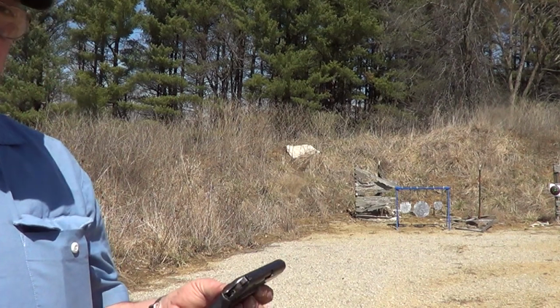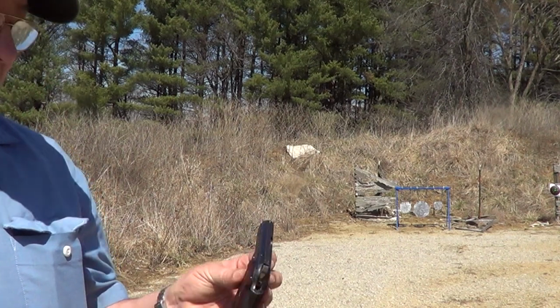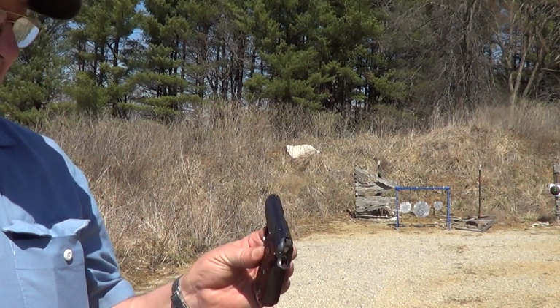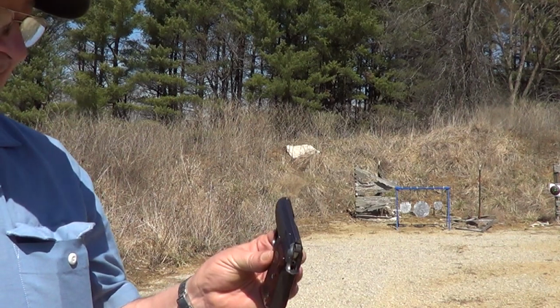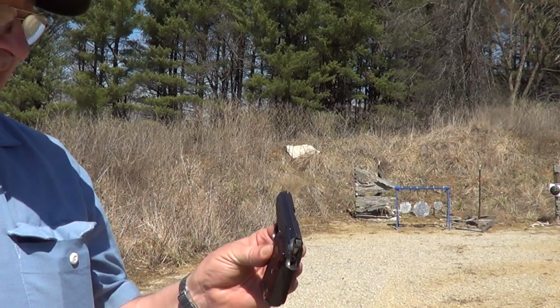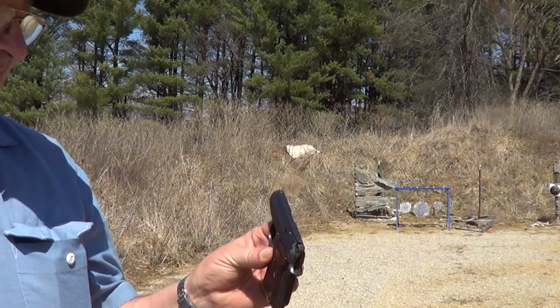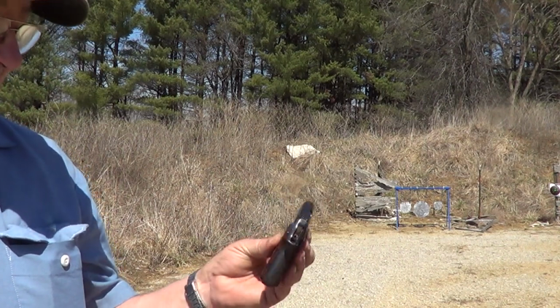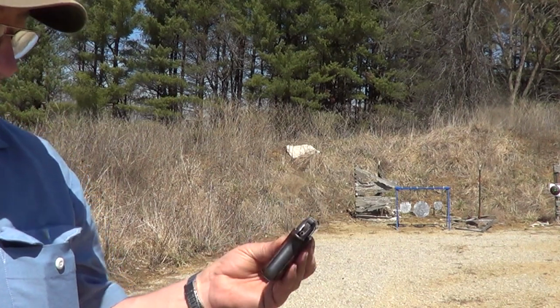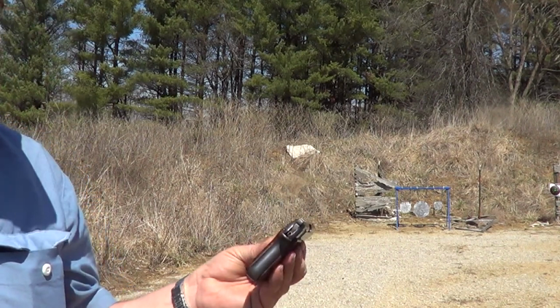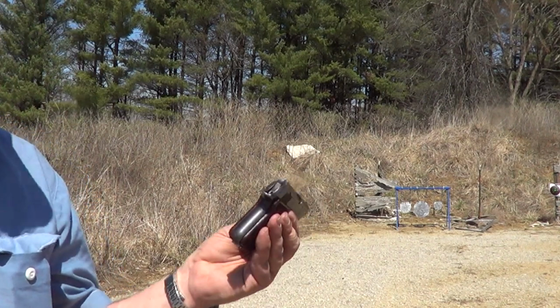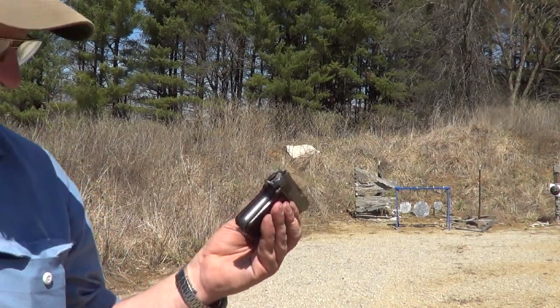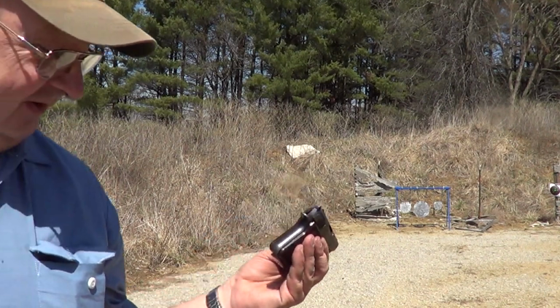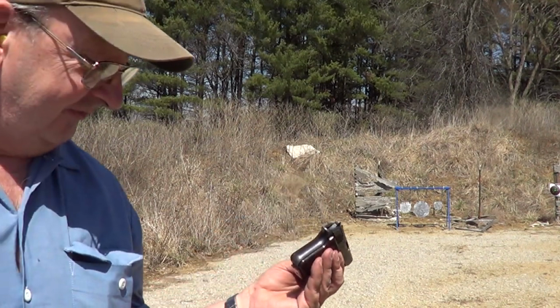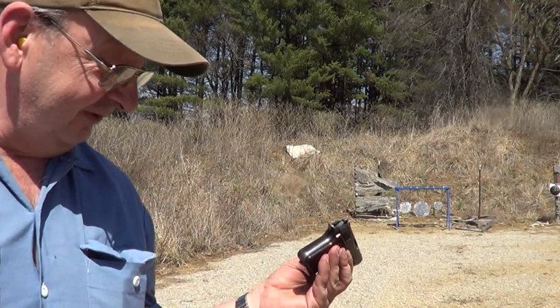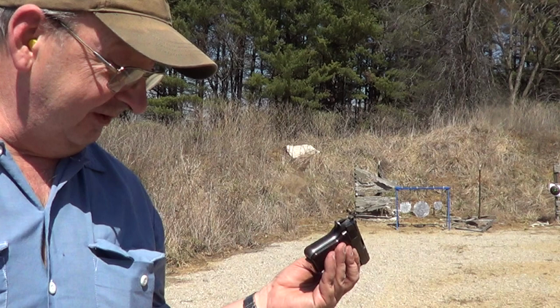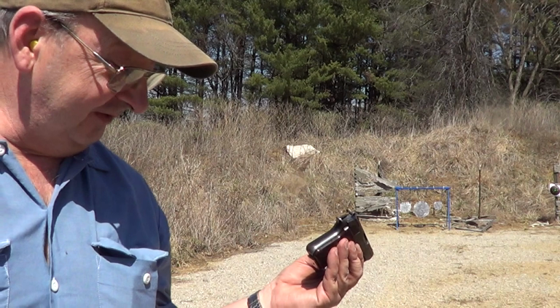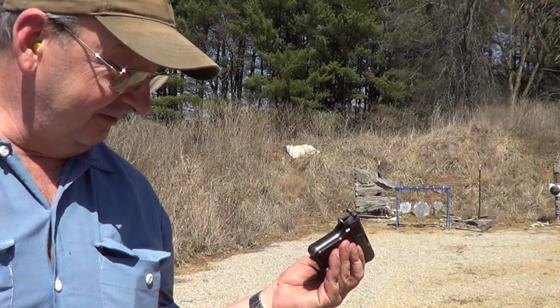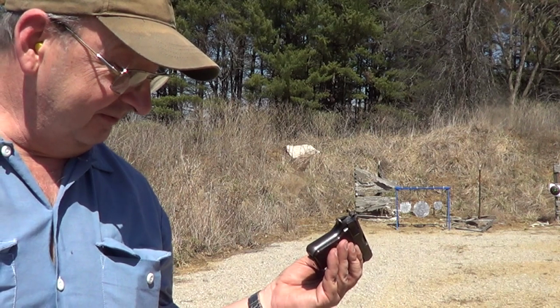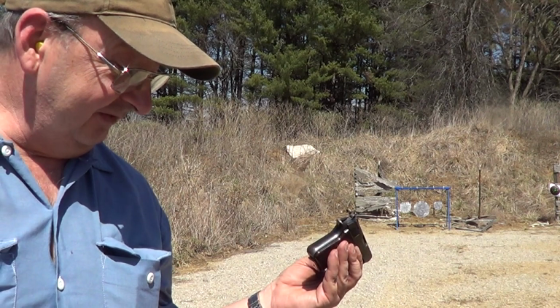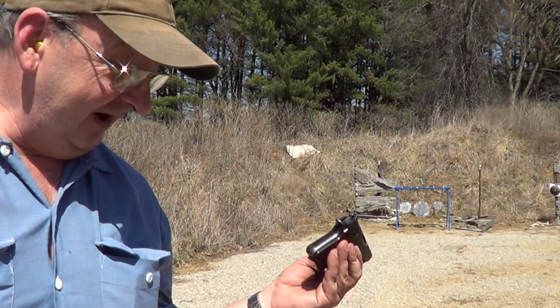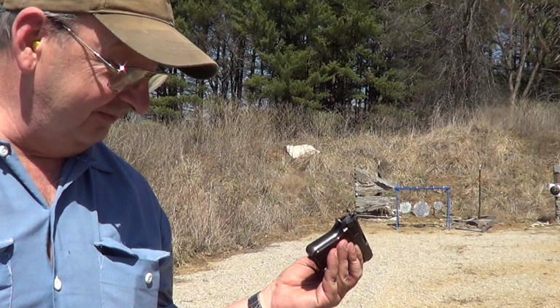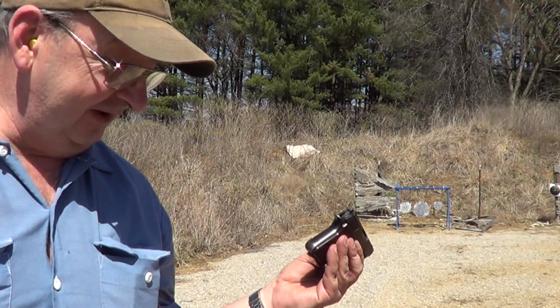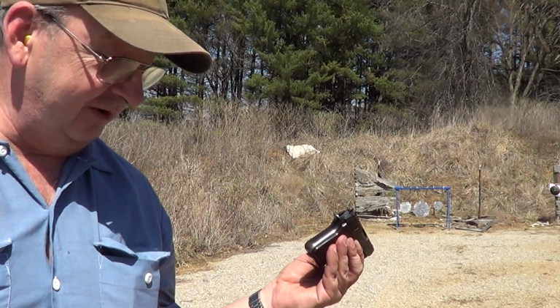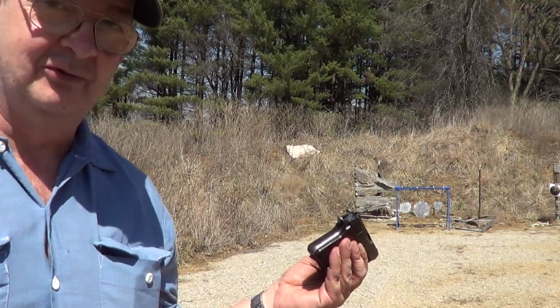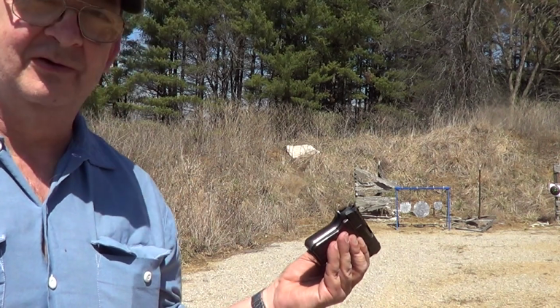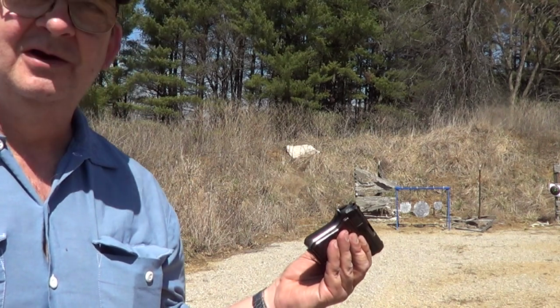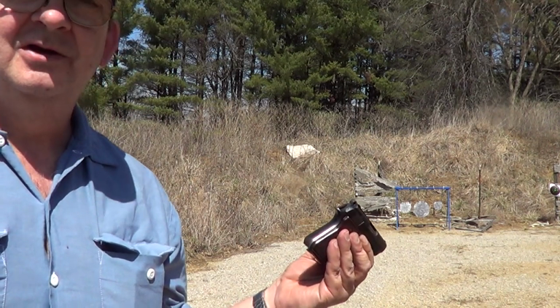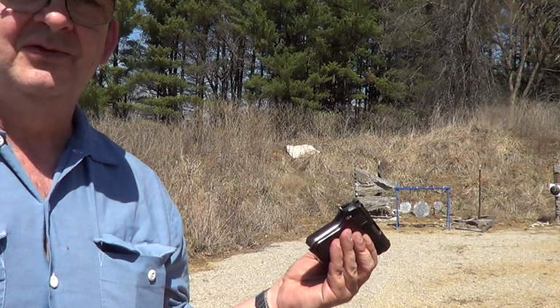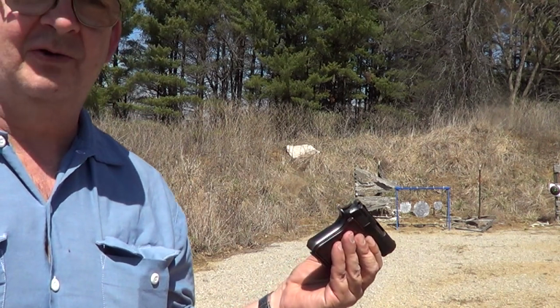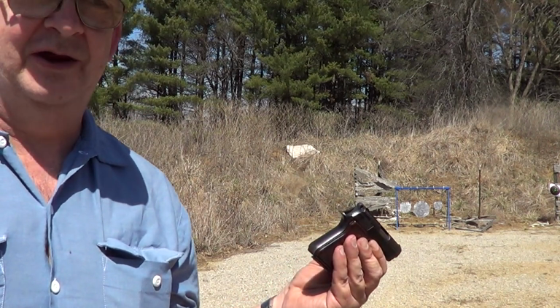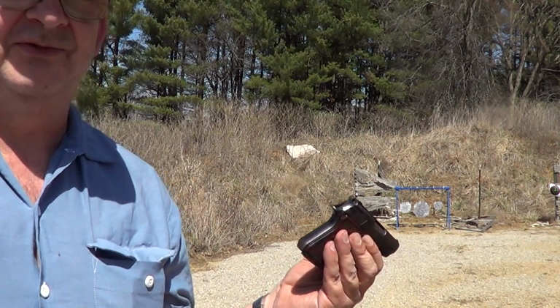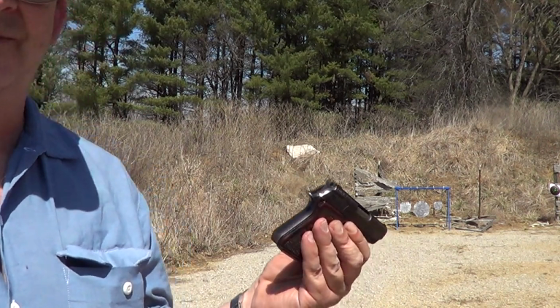But like I said, this gun does not usually malfunction, and I just wonder if these rounds being that old are just not quite up to snuff.